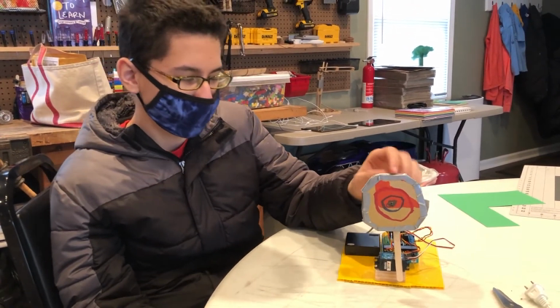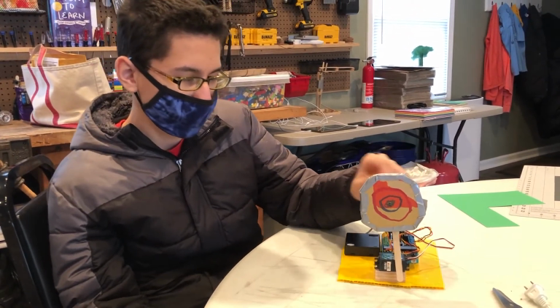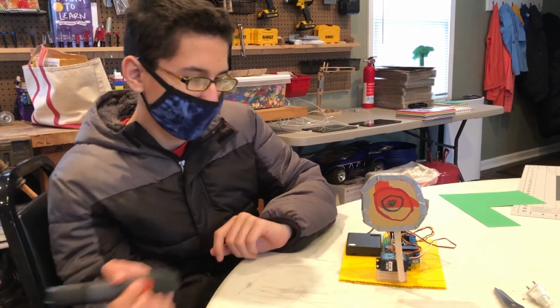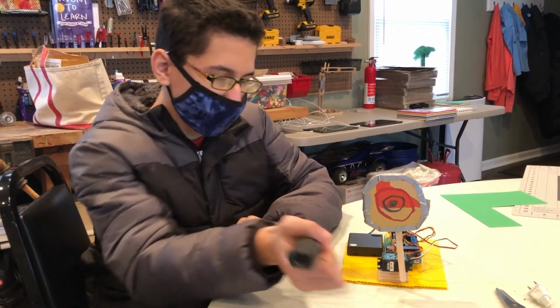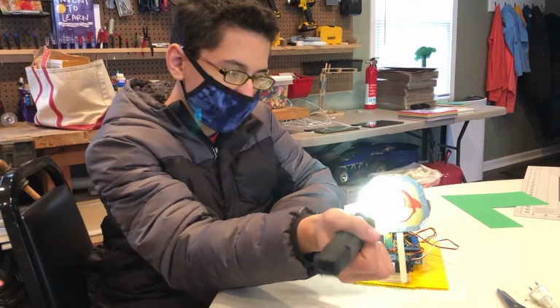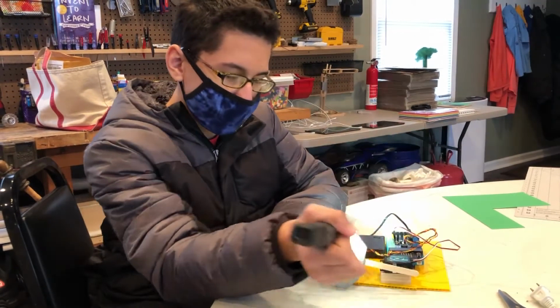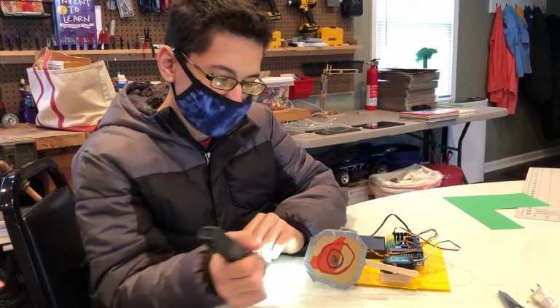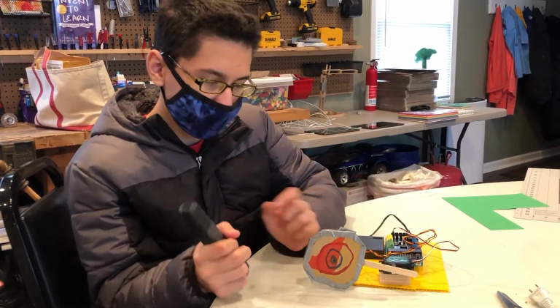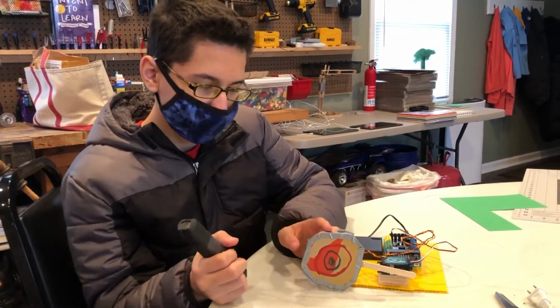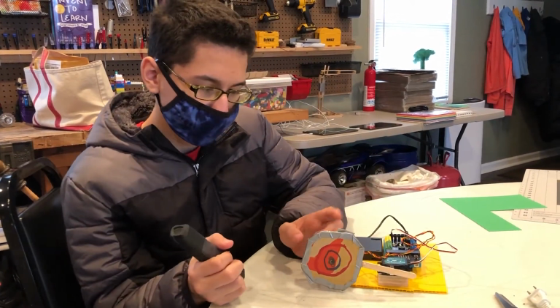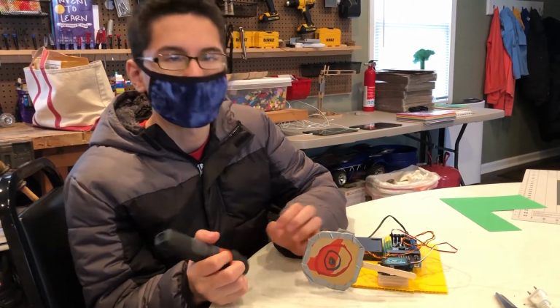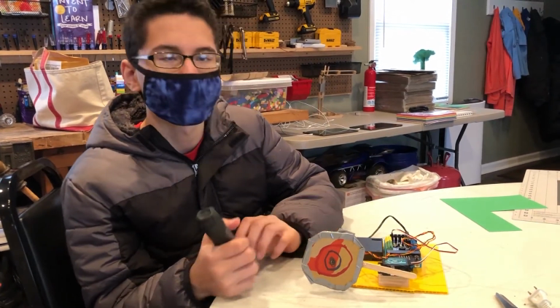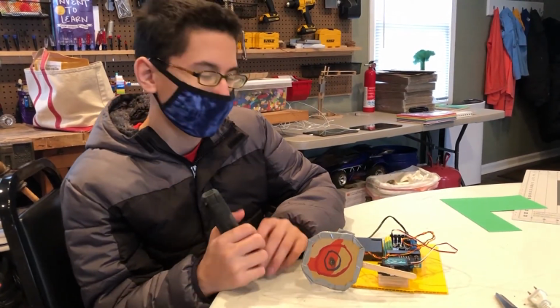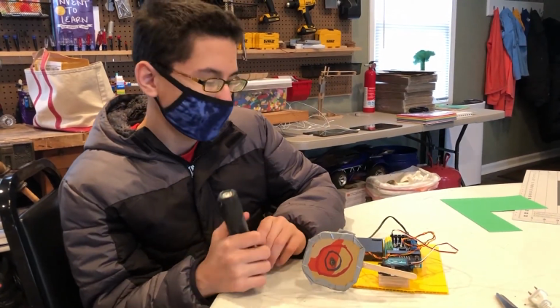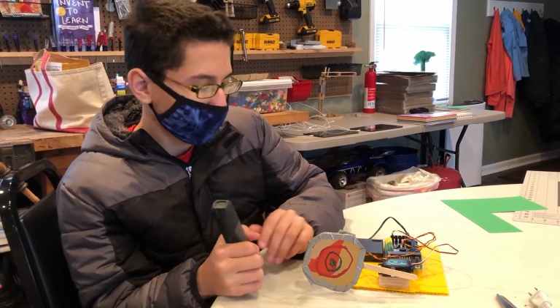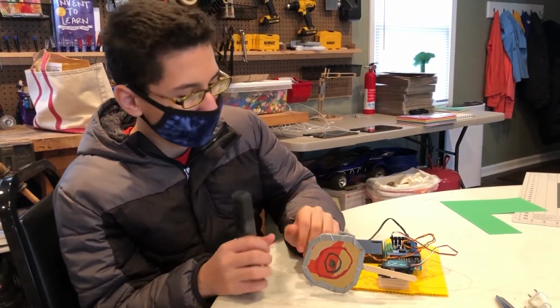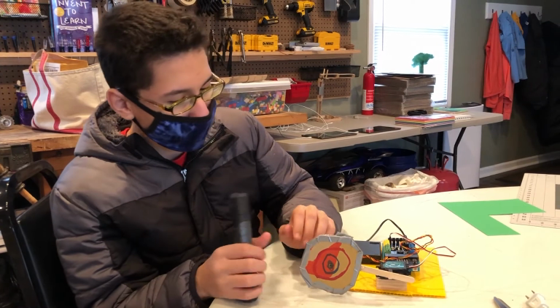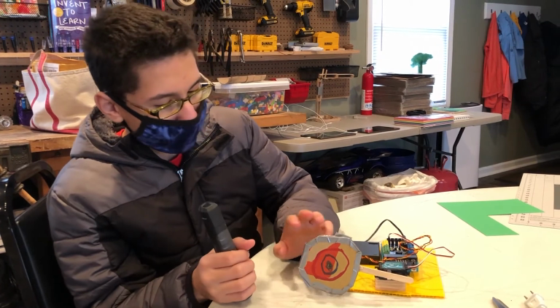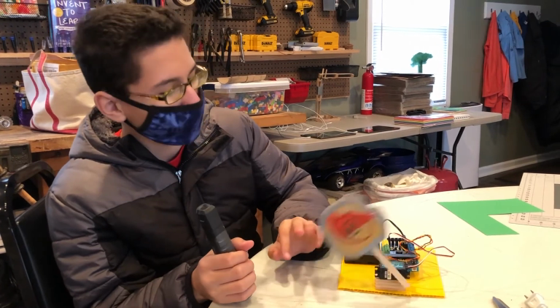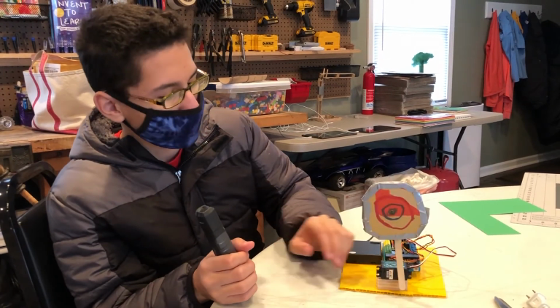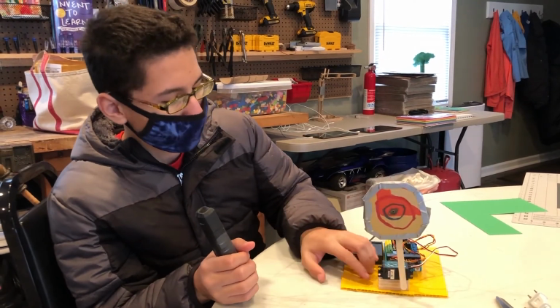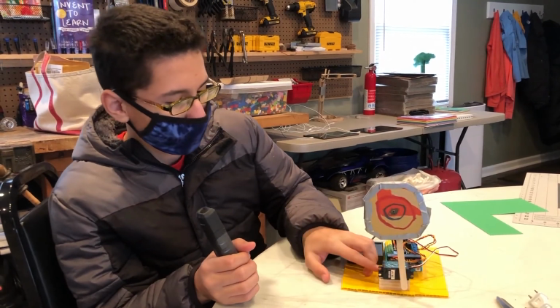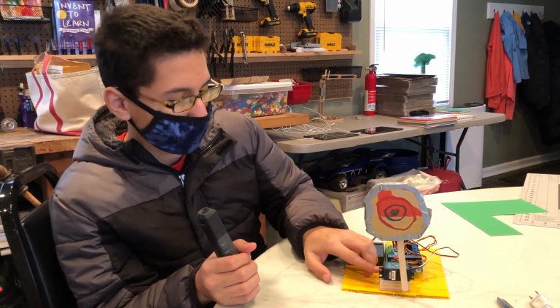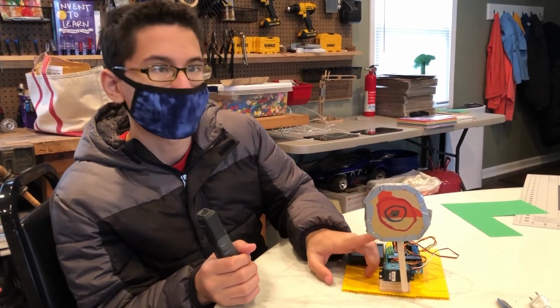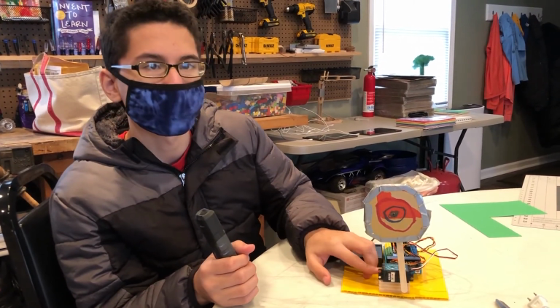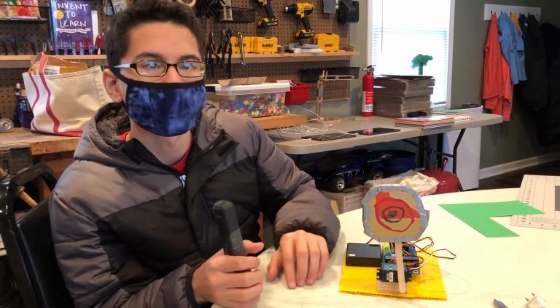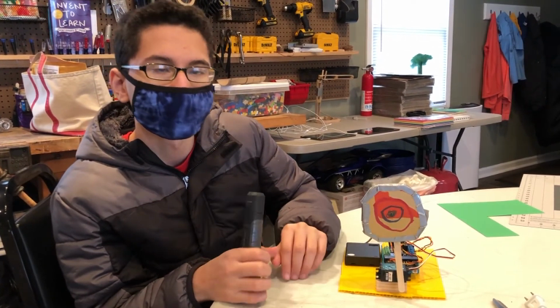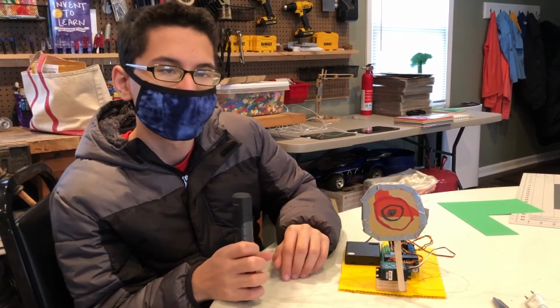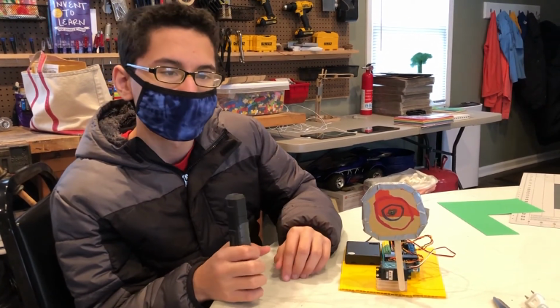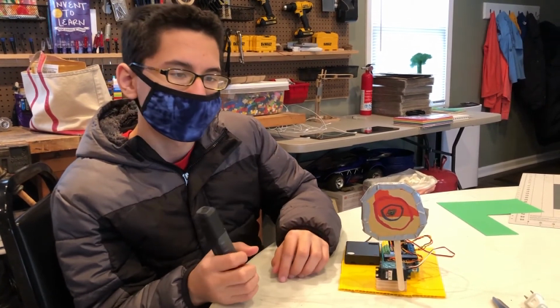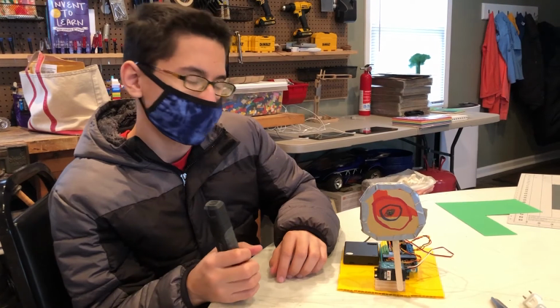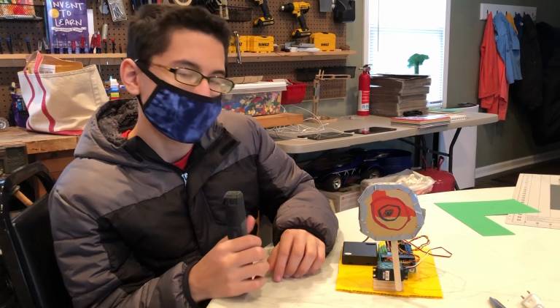Something that was hard was dealing with all the duct tape and gluing and cutting the wood. This is my project.